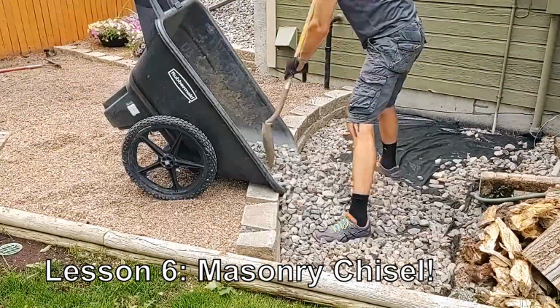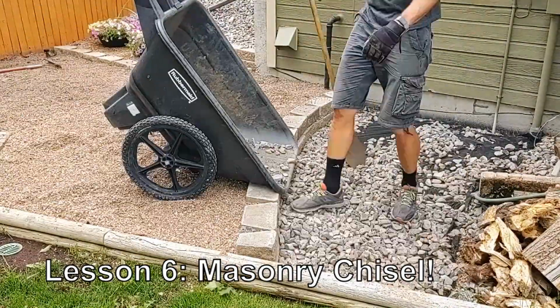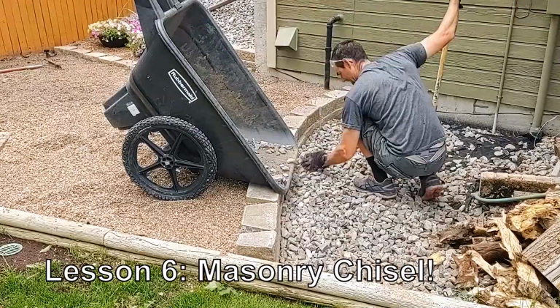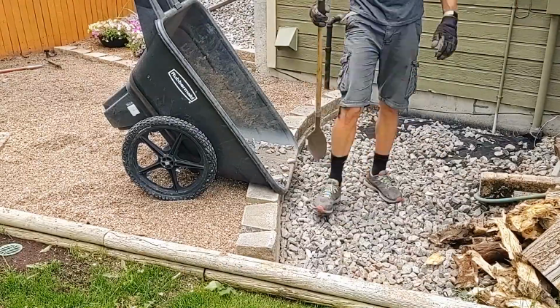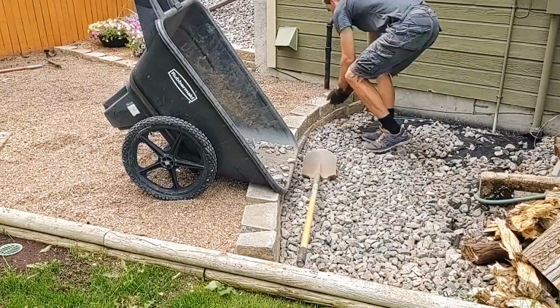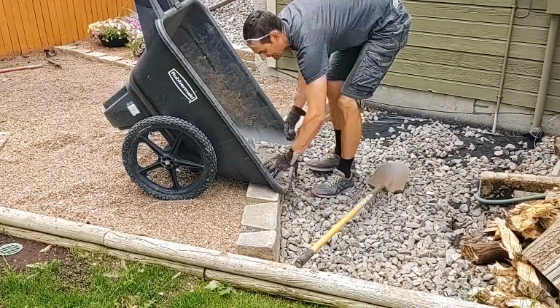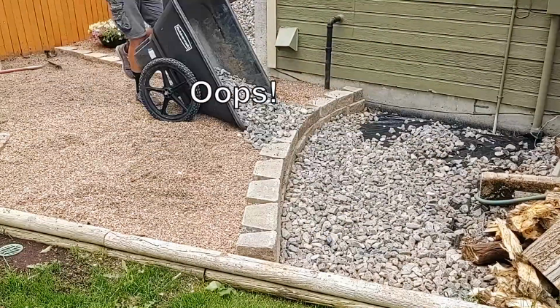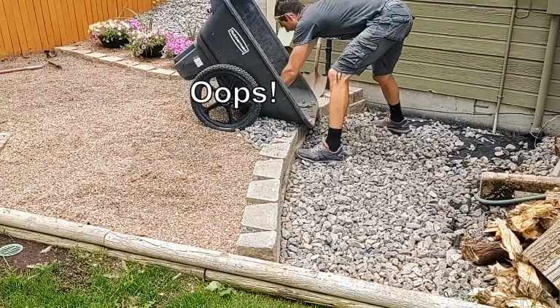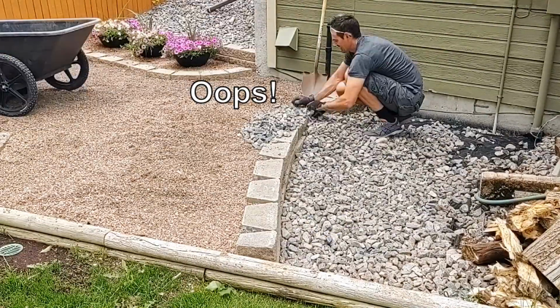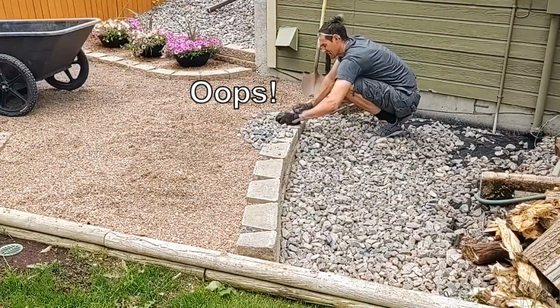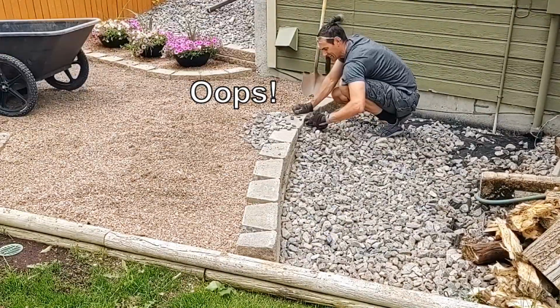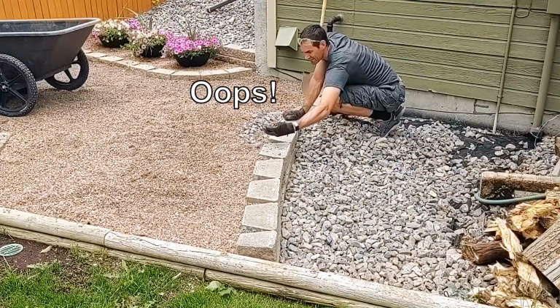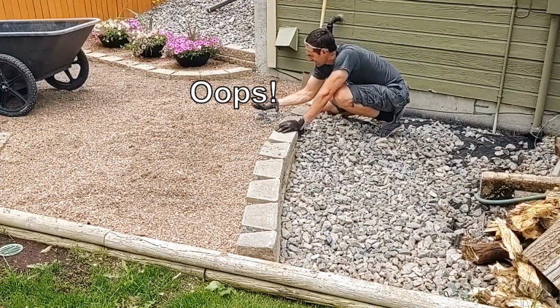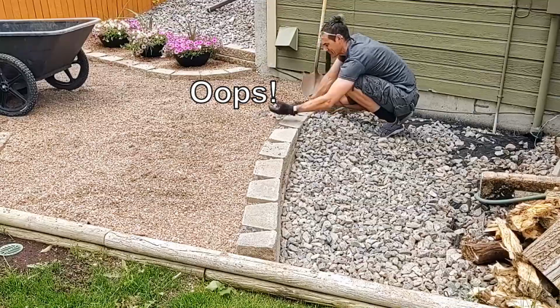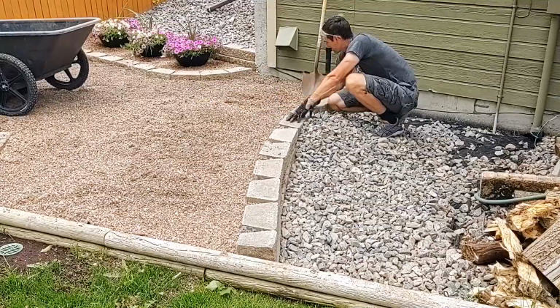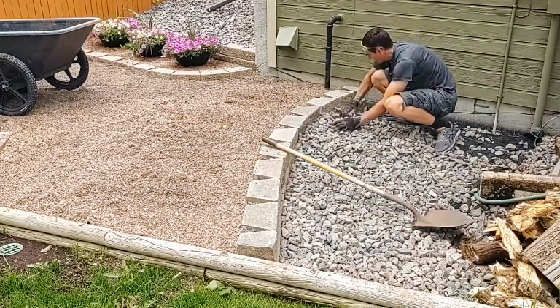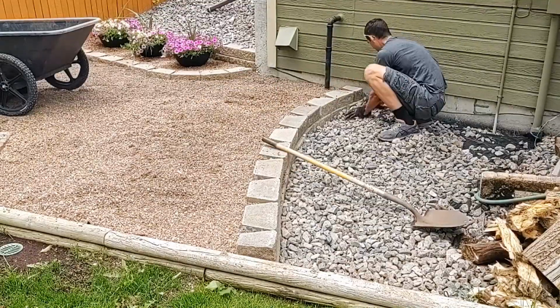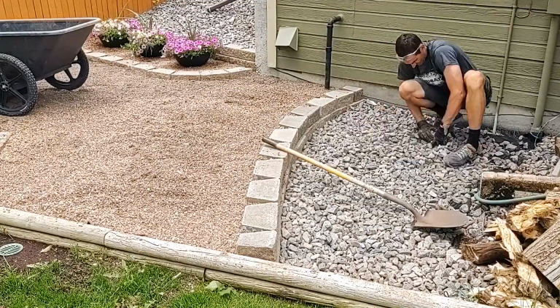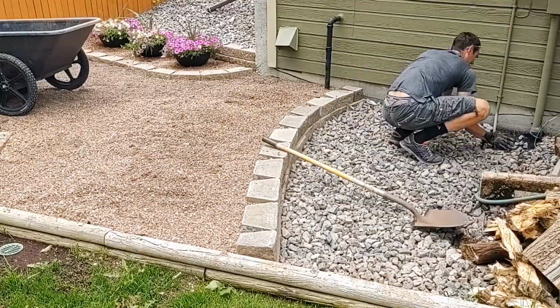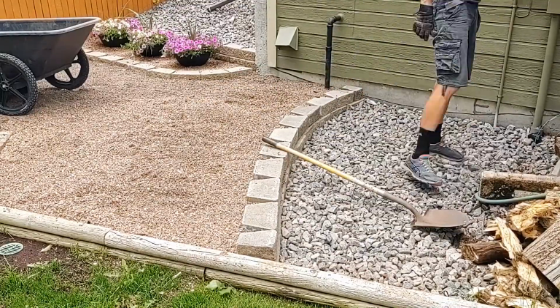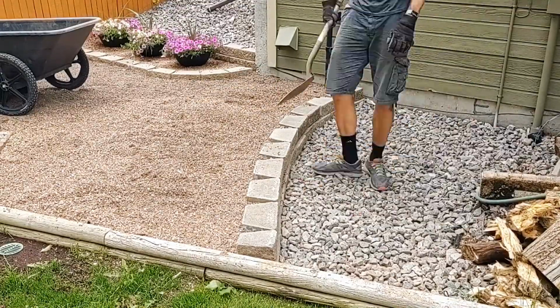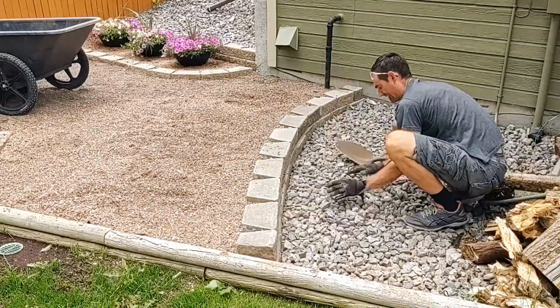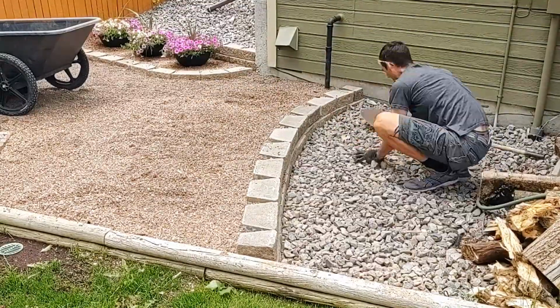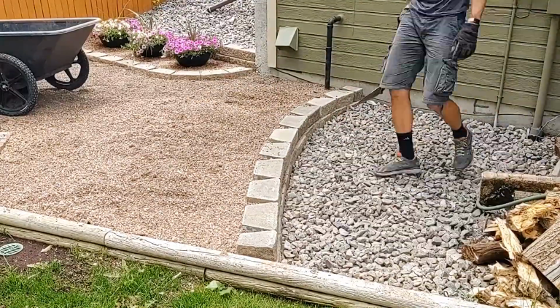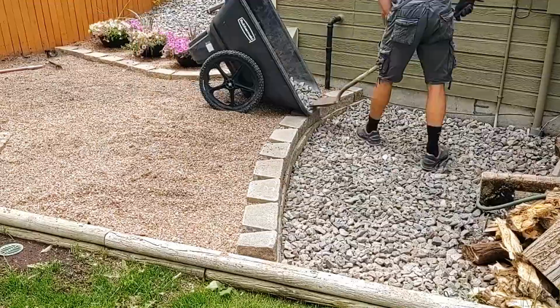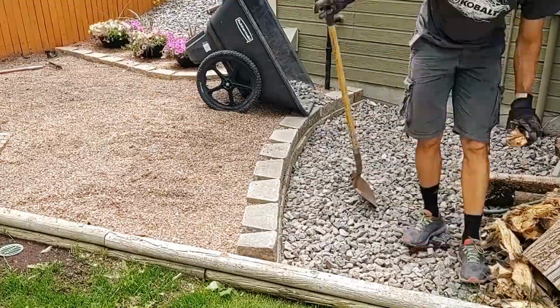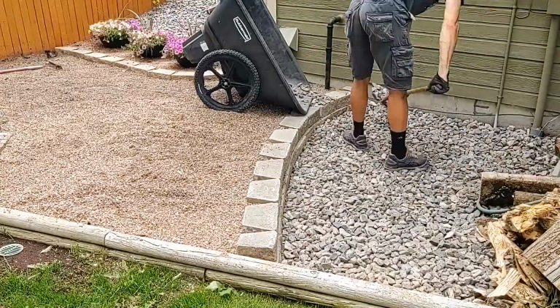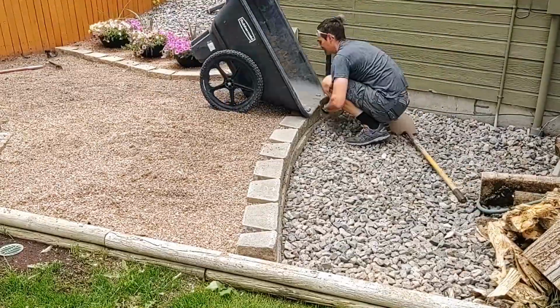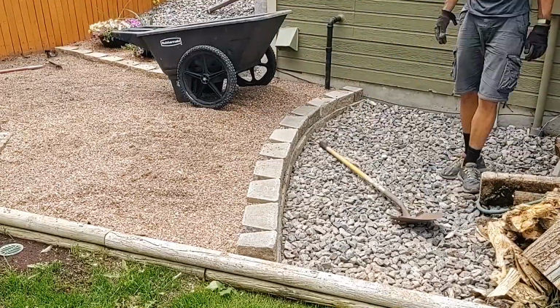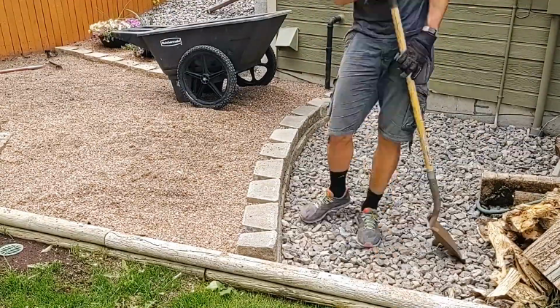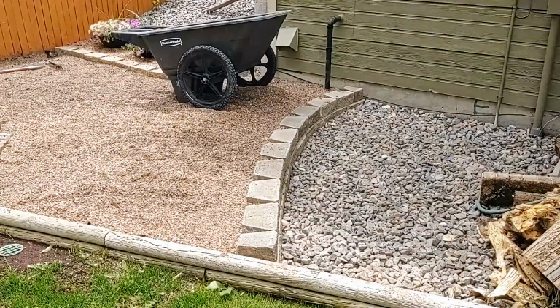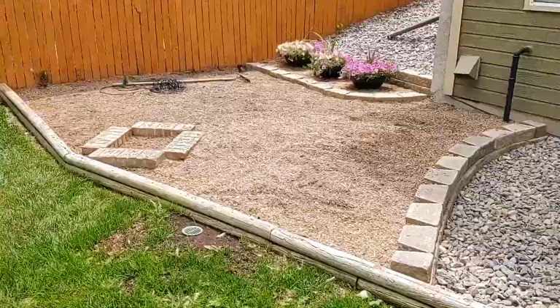I just needed to move as much of the pea gravel as I could from the right side to the left, put down some weed barrier, and then put the bigger gravel on top. I had that stuff all over, so I just took some from around the side of the house to put here.